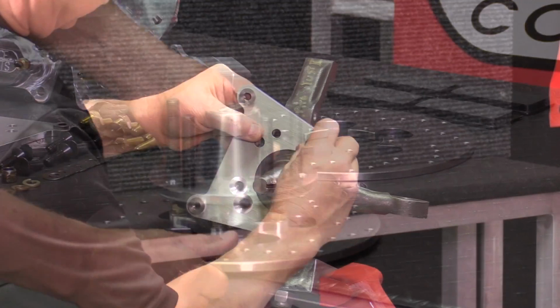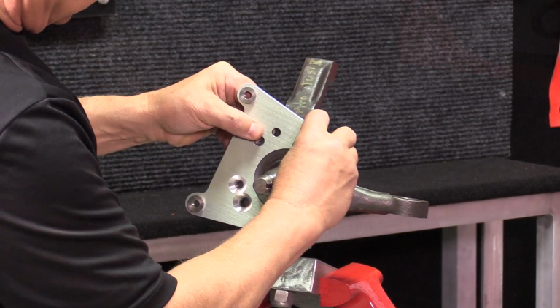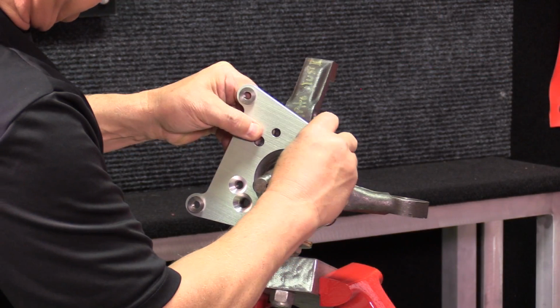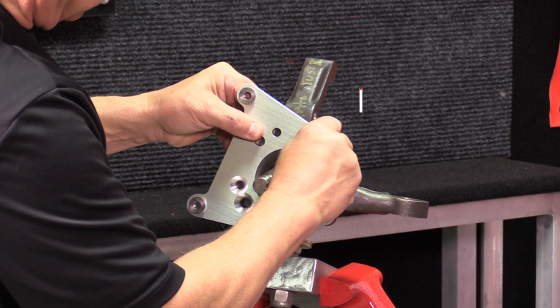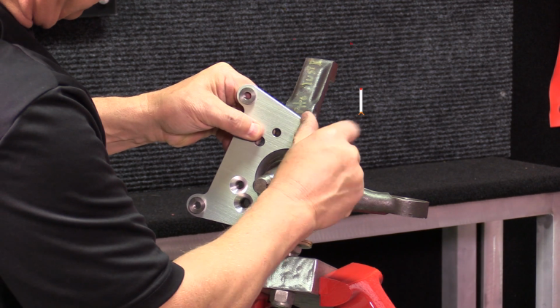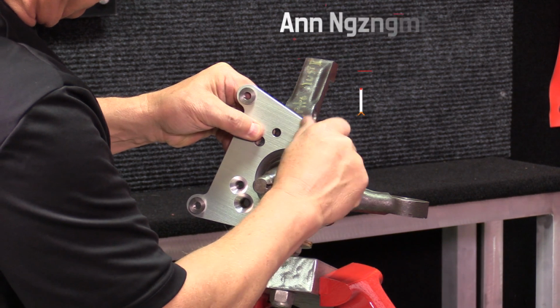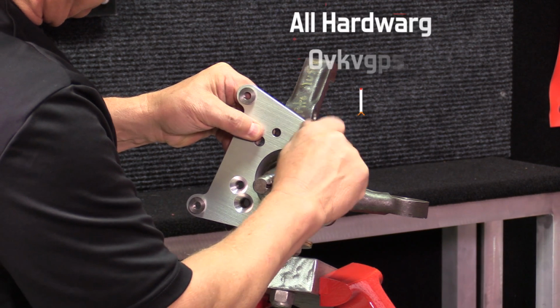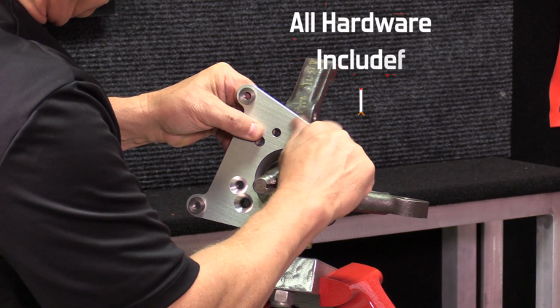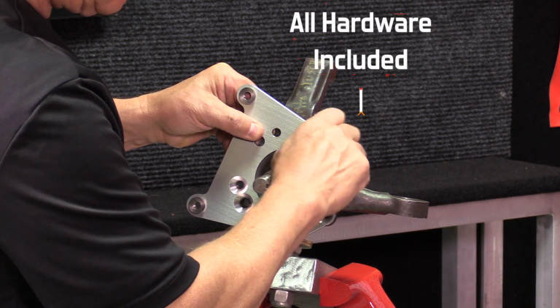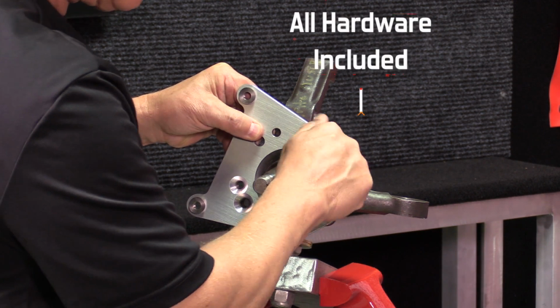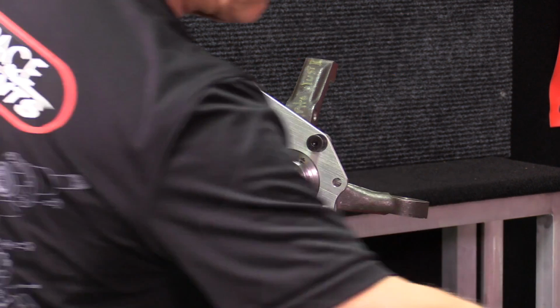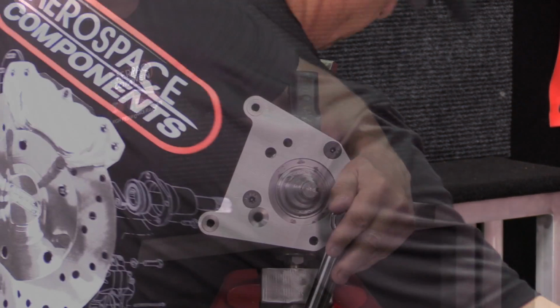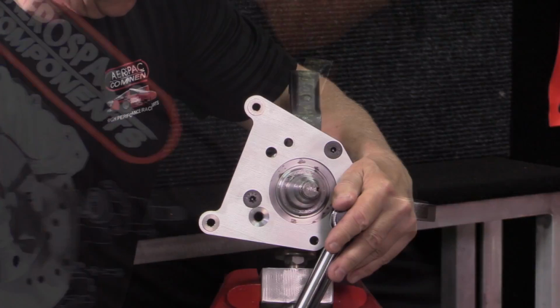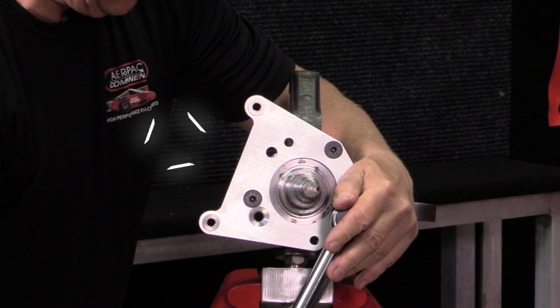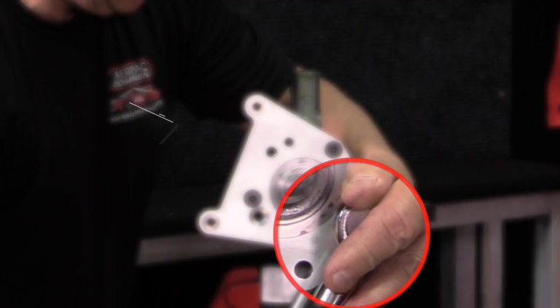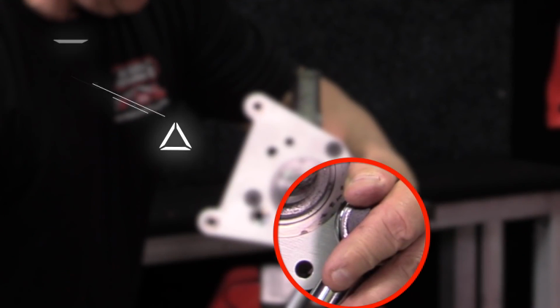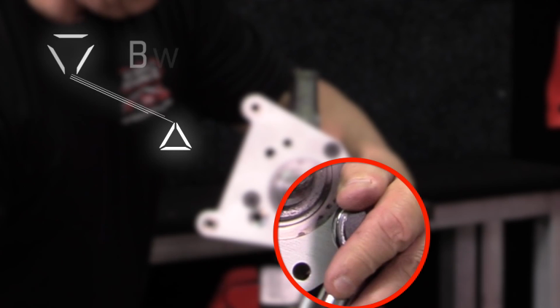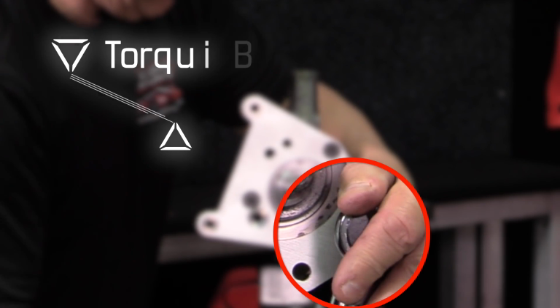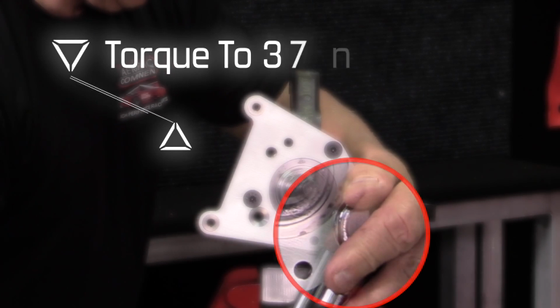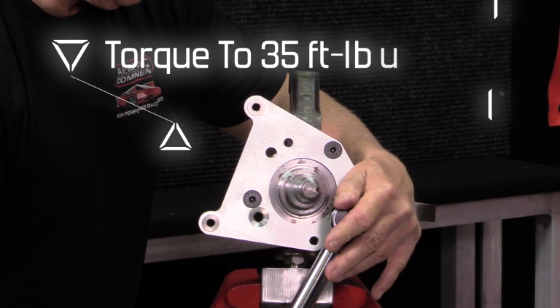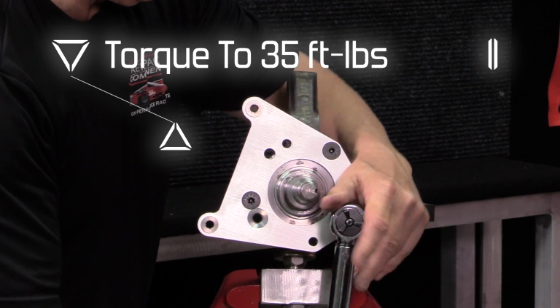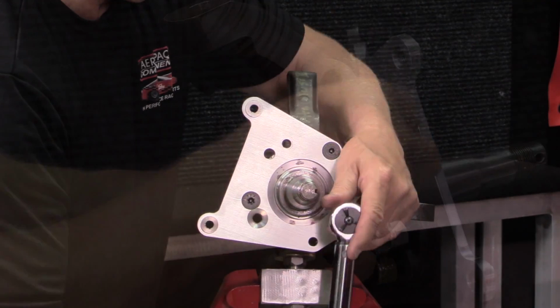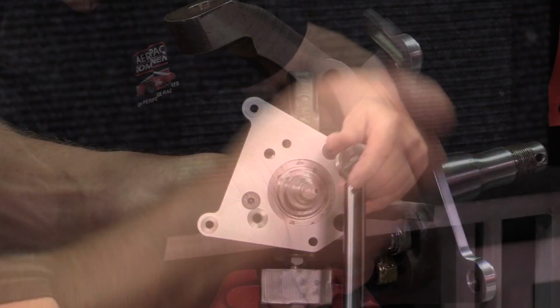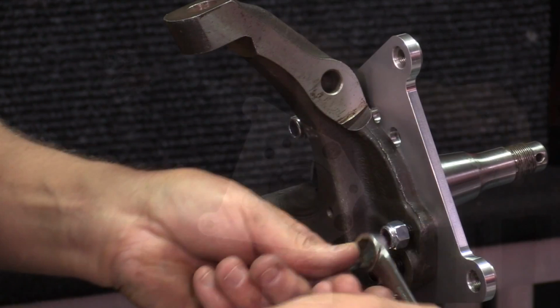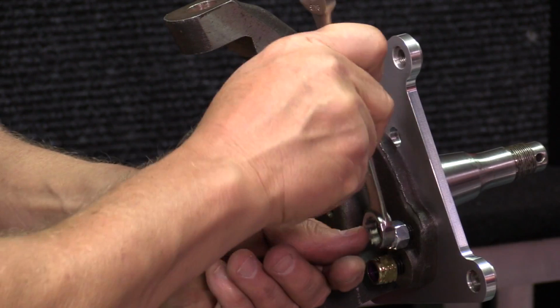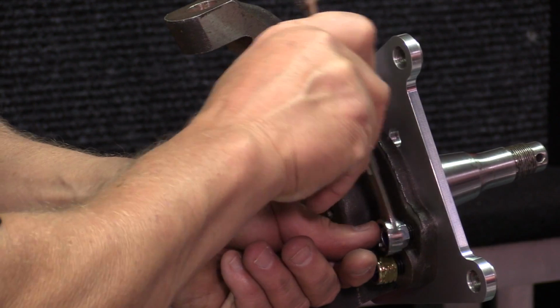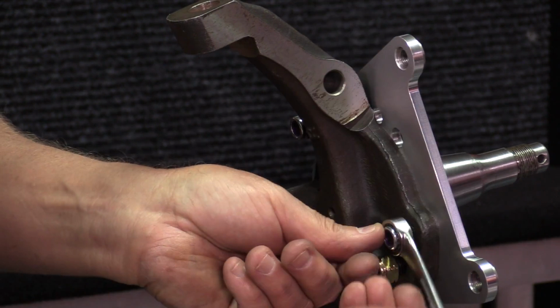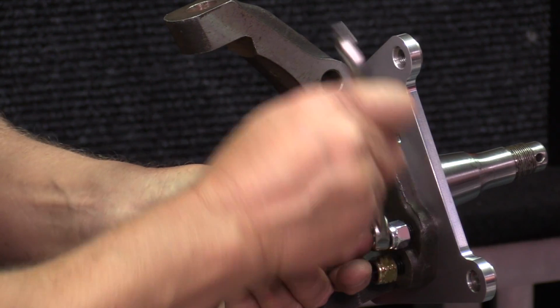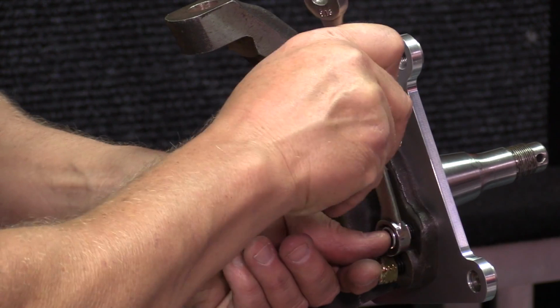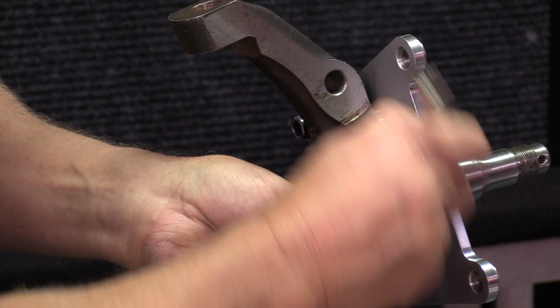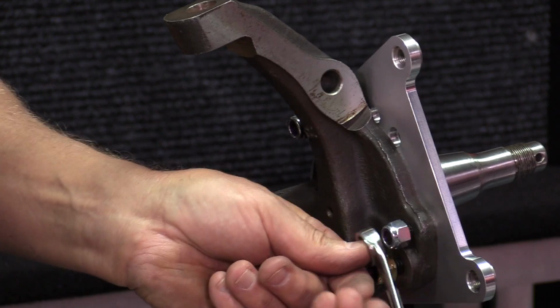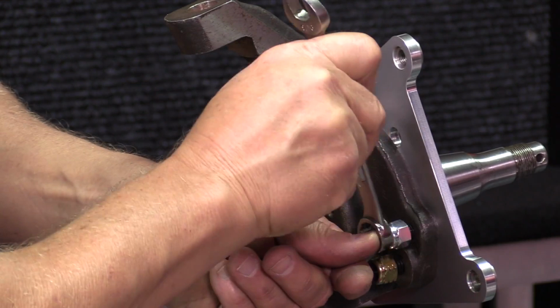Bolt the brackets to the spindles using 3/8 and 7/16th bolts, torque to 35 foot pounds, and don't forget to use red Loctite. Always remember to tighten the jam nuts on the back side for added safety.